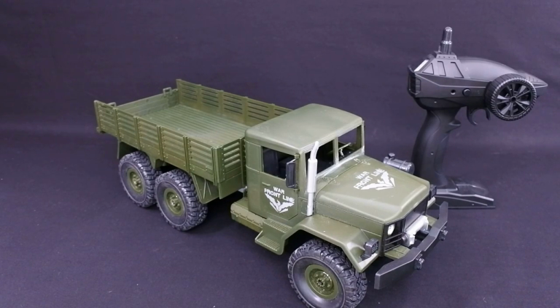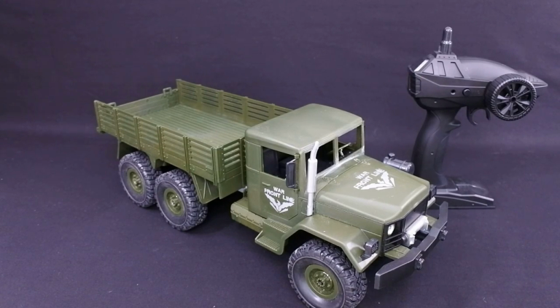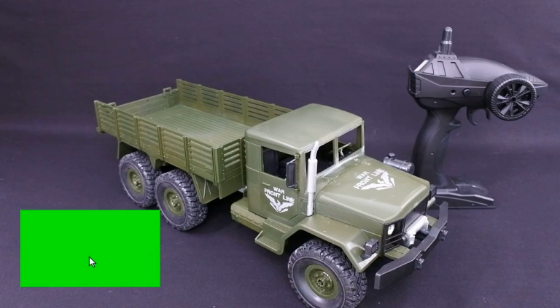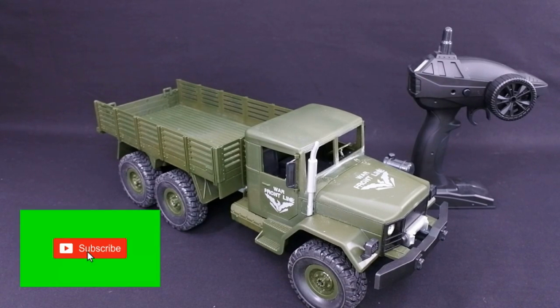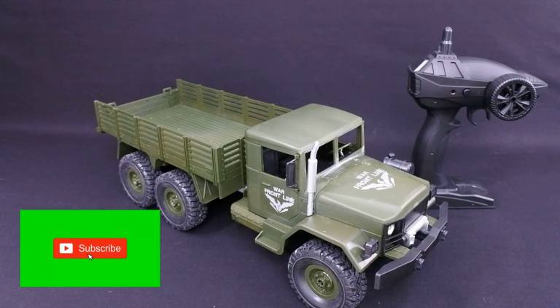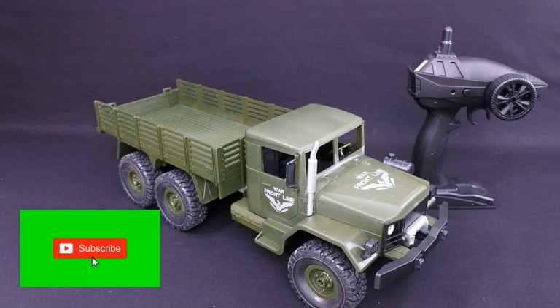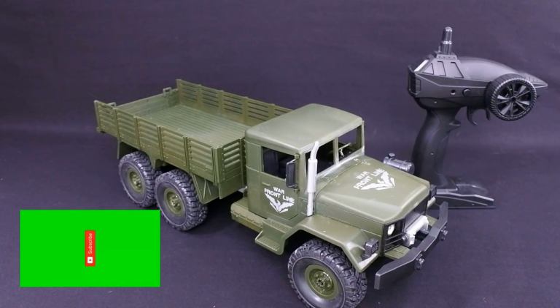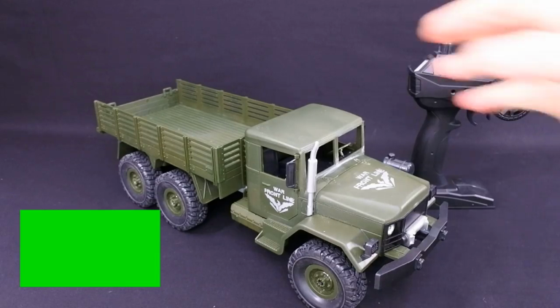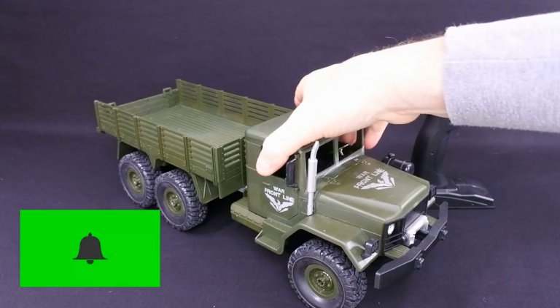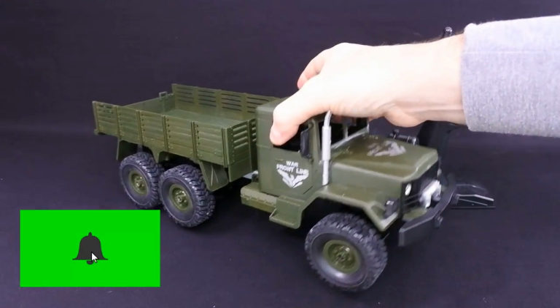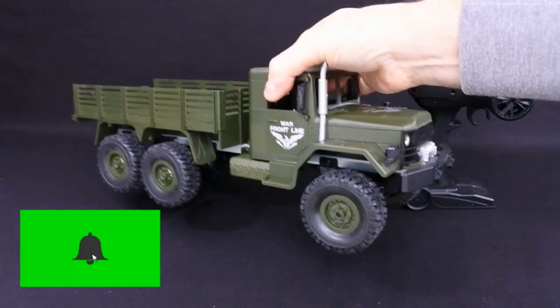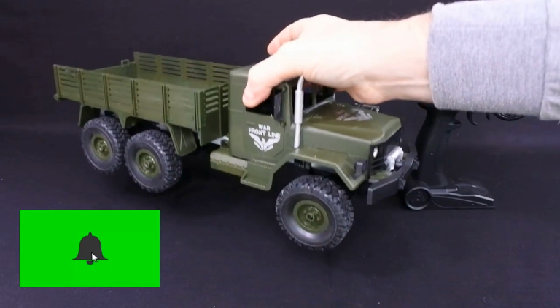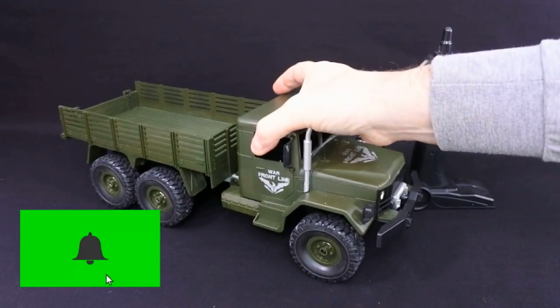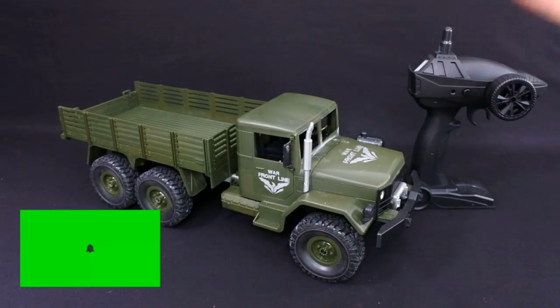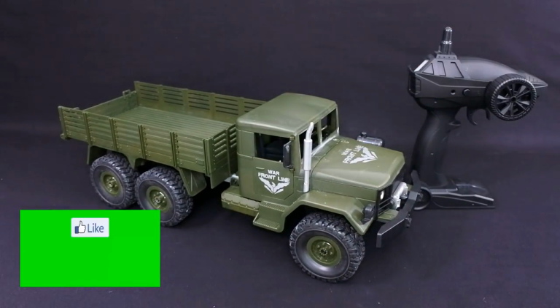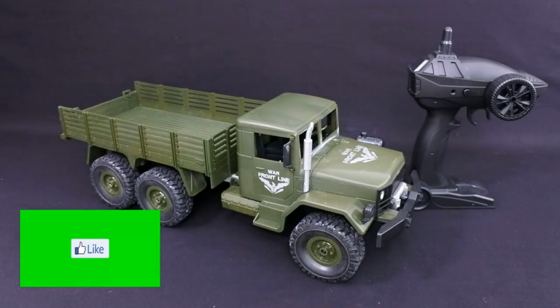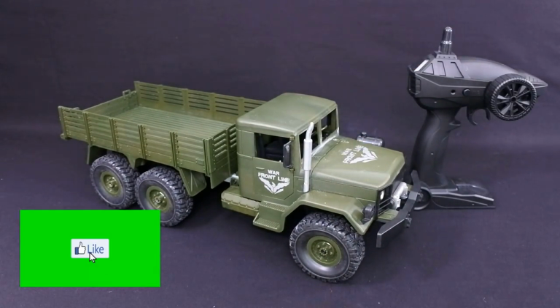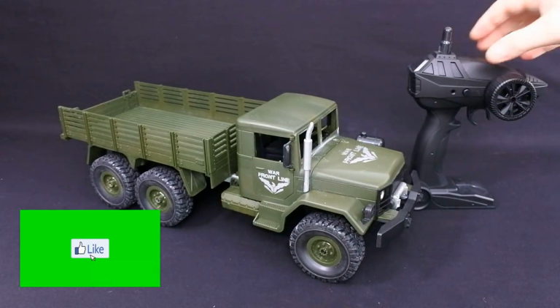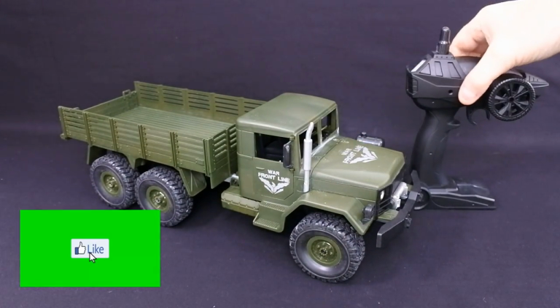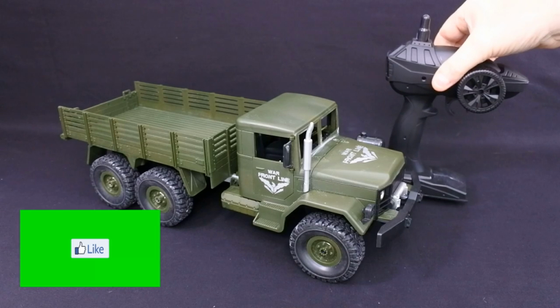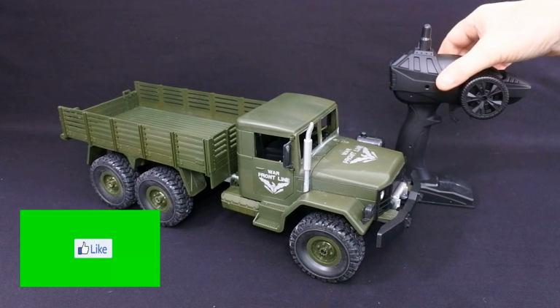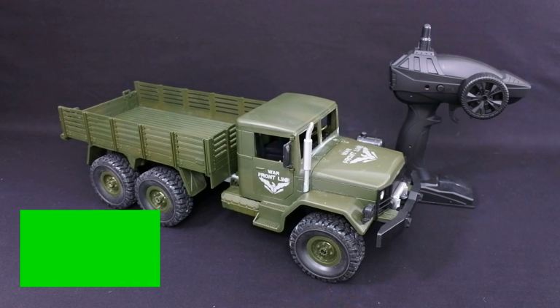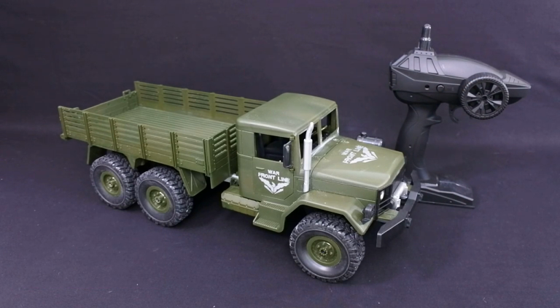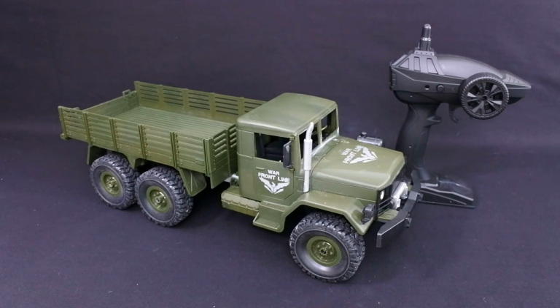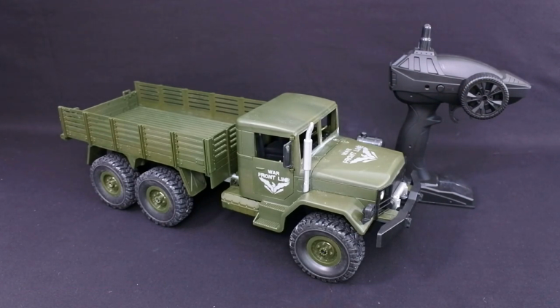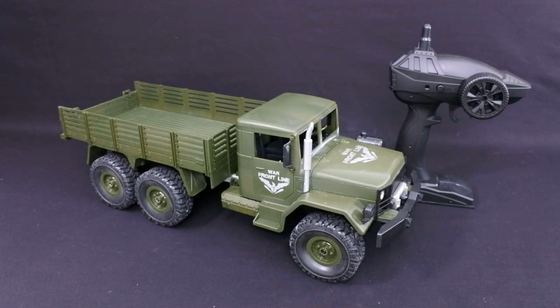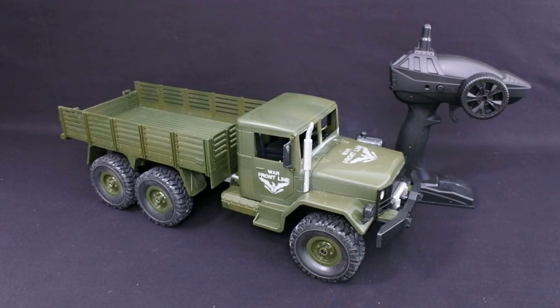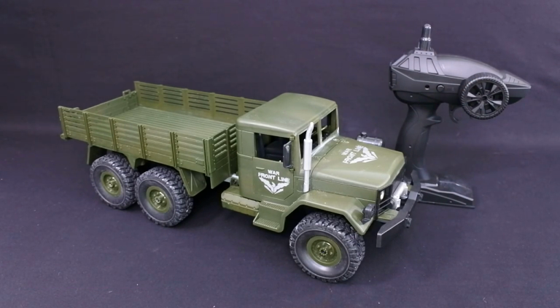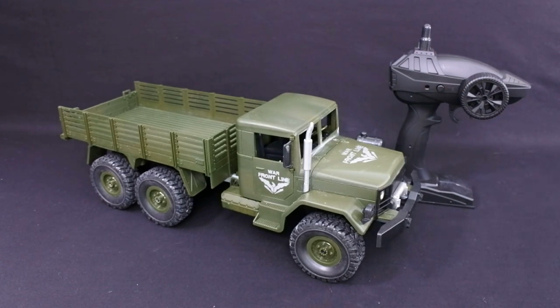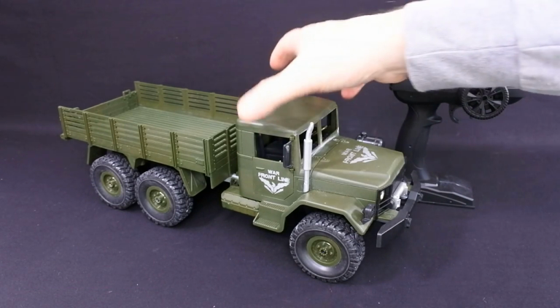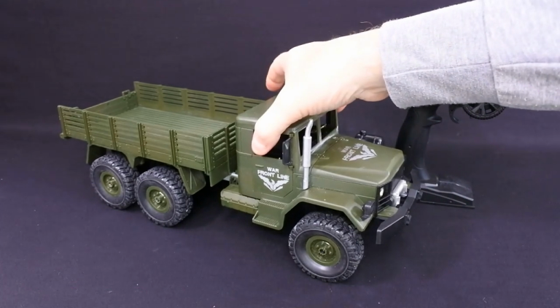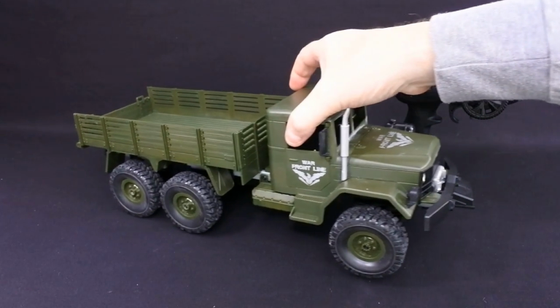Hi, welcome back to Kolsky Drones. So today we have the JJRC Q63. I think the other day I reviewed the Q61. So this is the Q63.